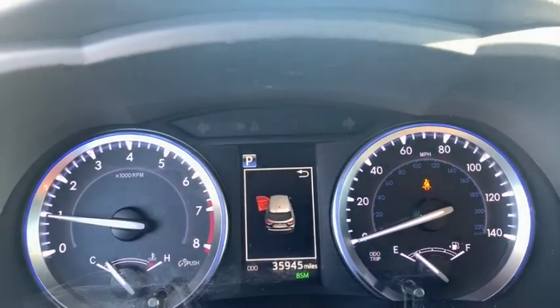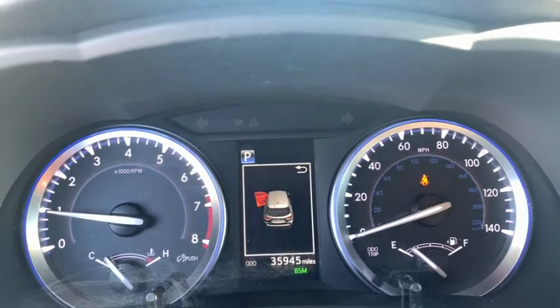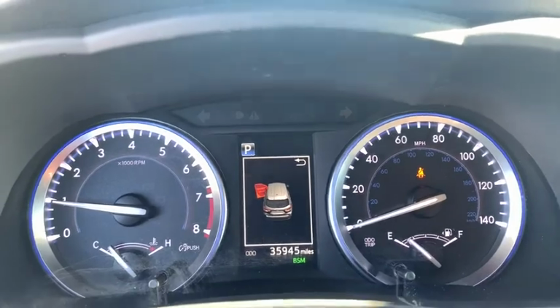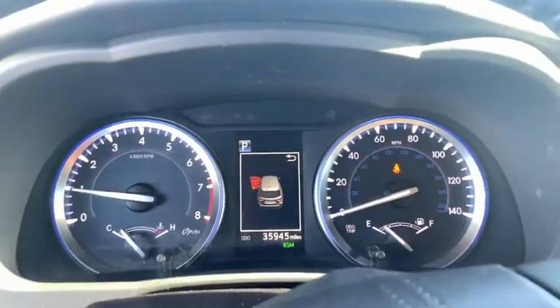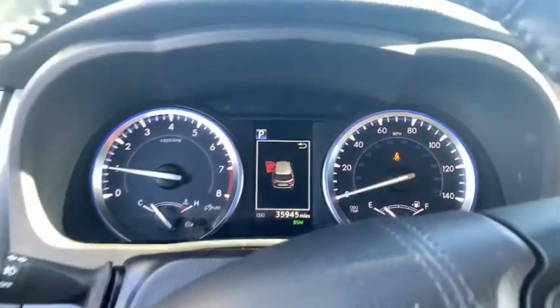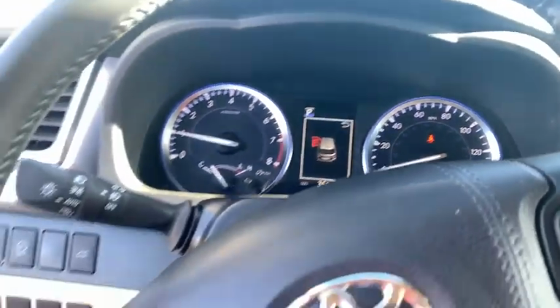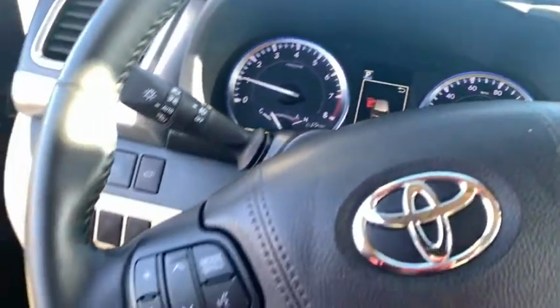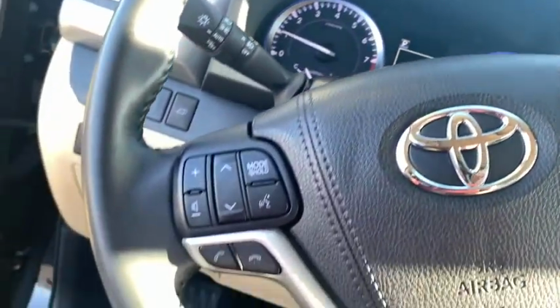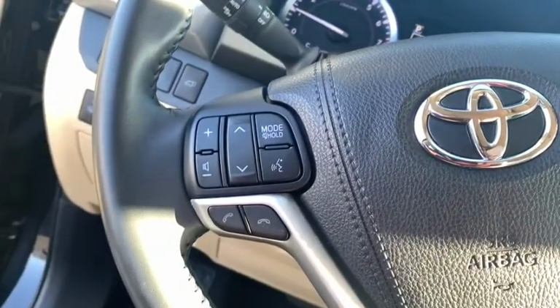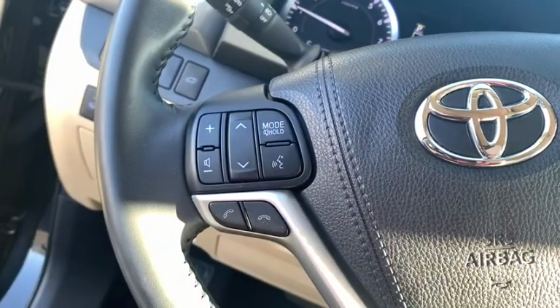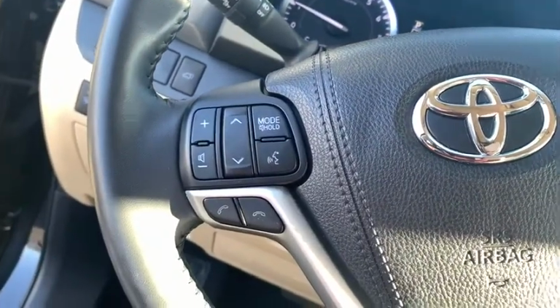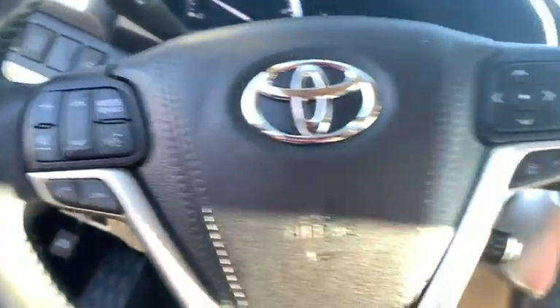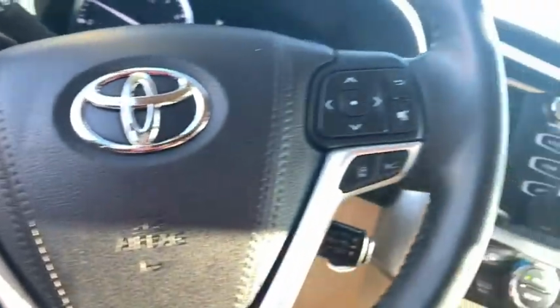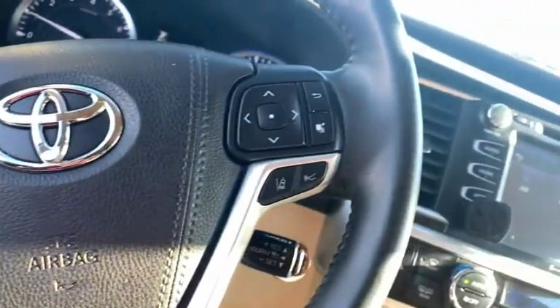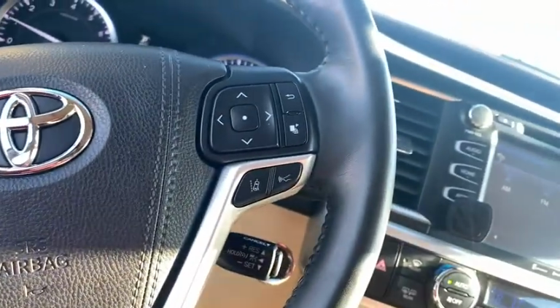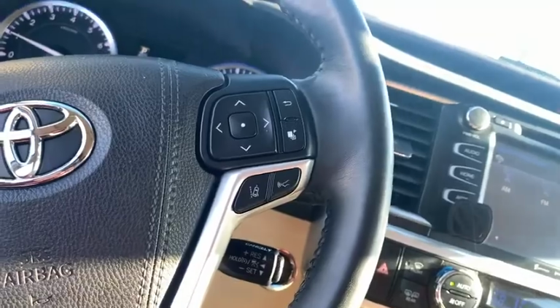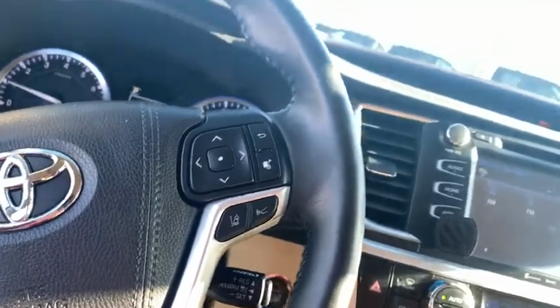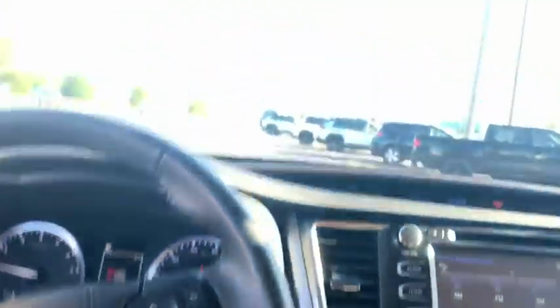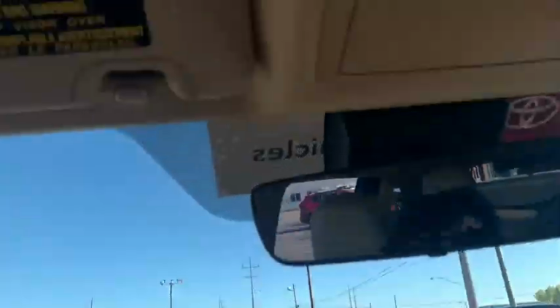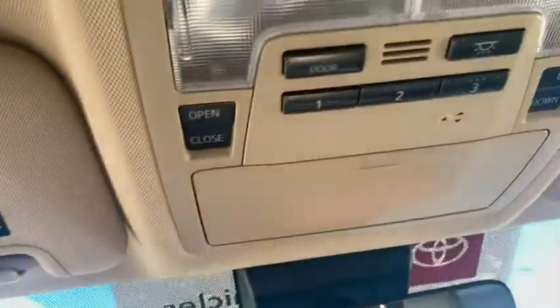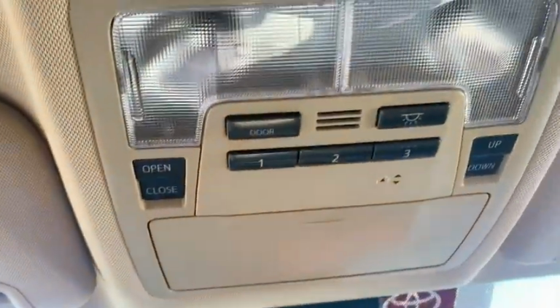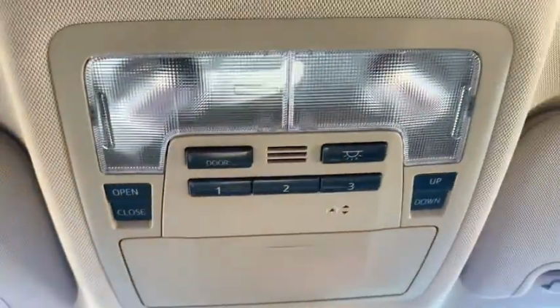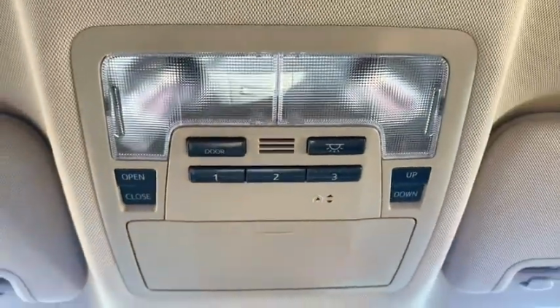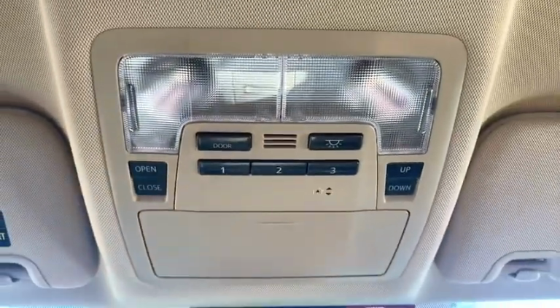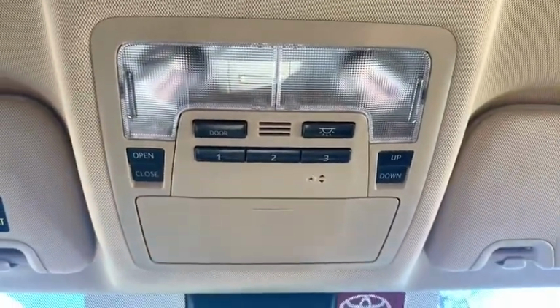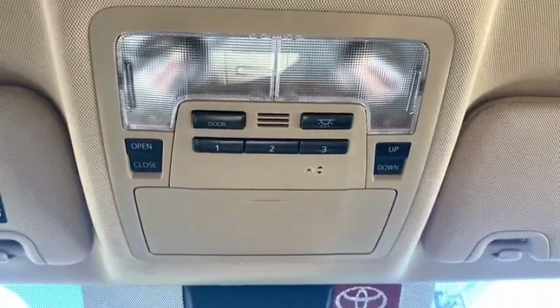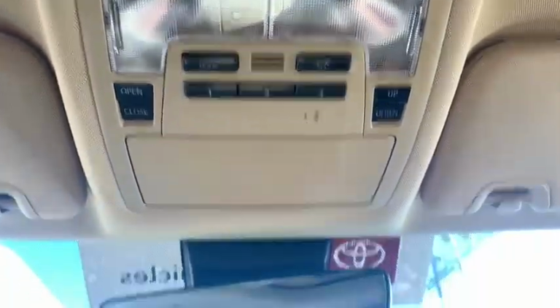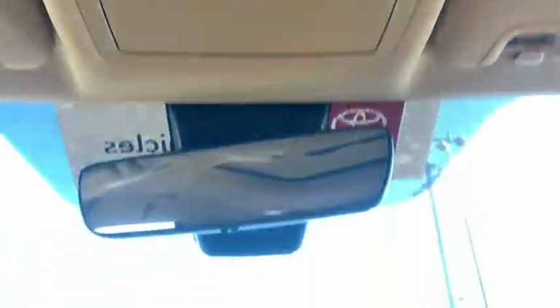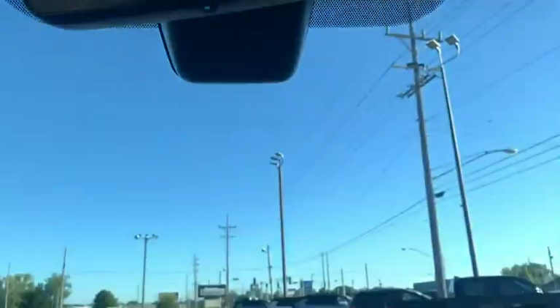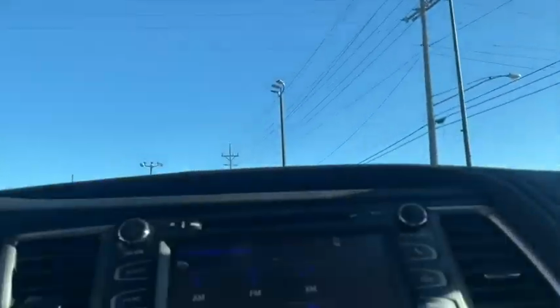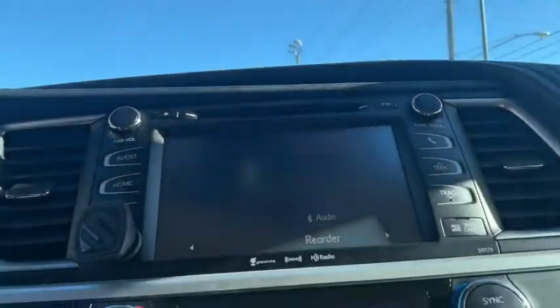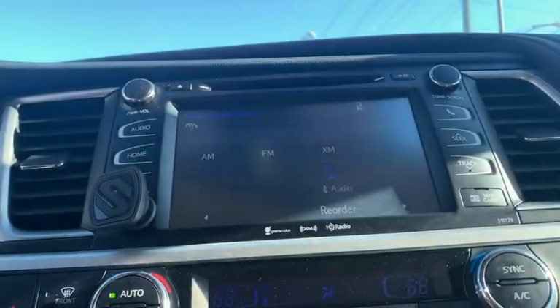Here are some of this vehicle's great options: keyless entry, steering wheel audio controls, anti-lock braking system, backup camera, lane departure warning, all-wheel drive, traction control, stability control.